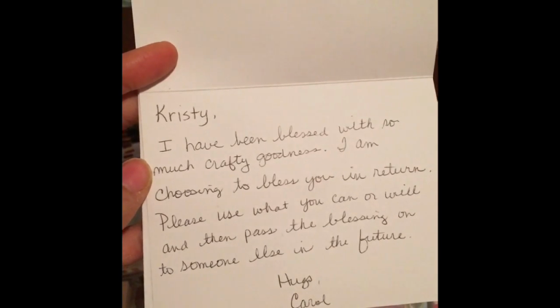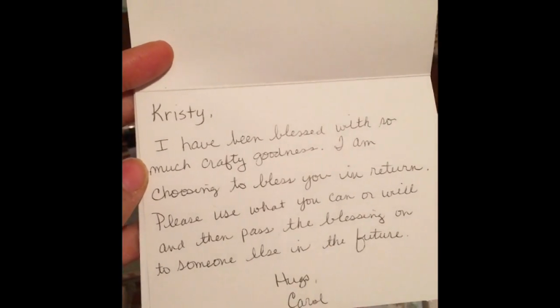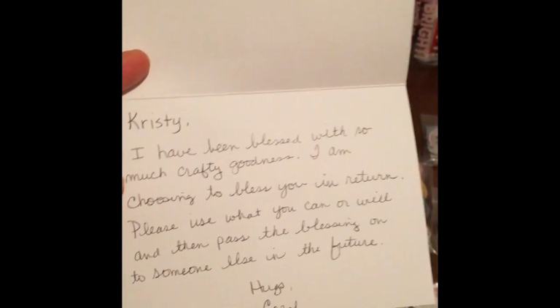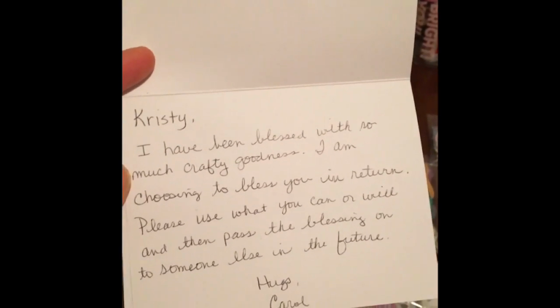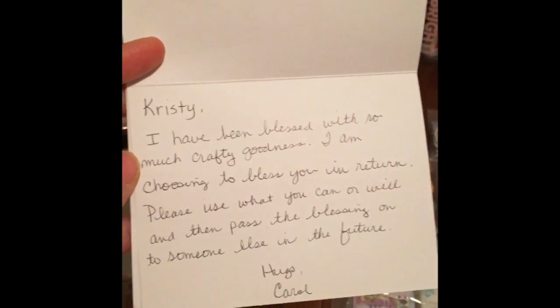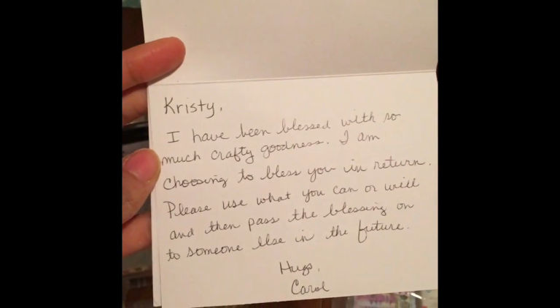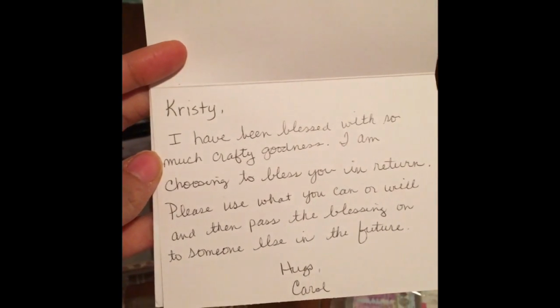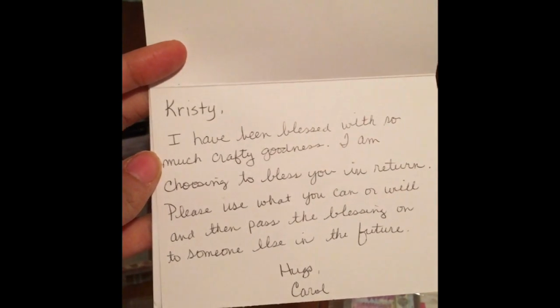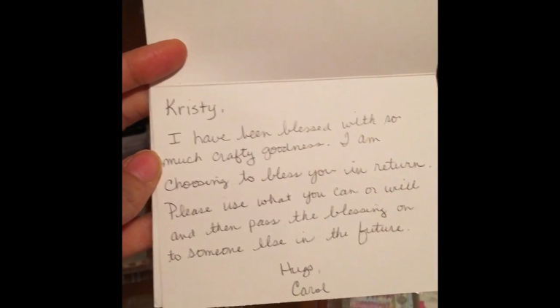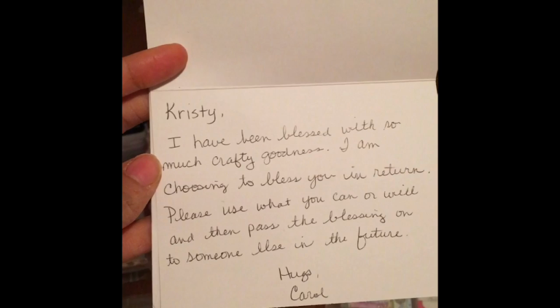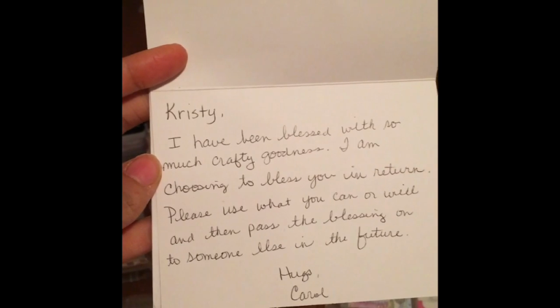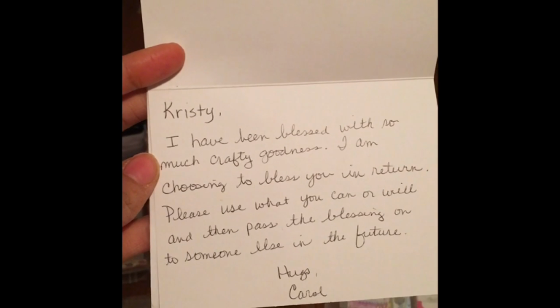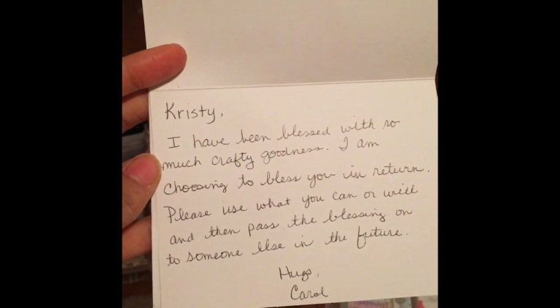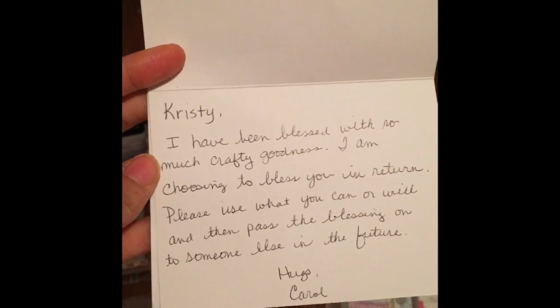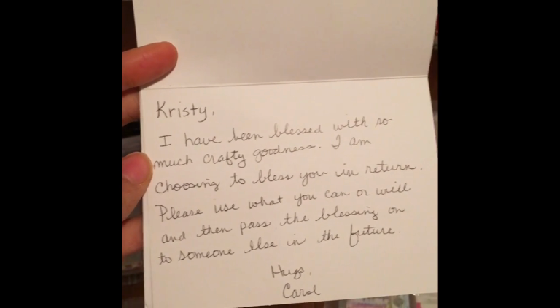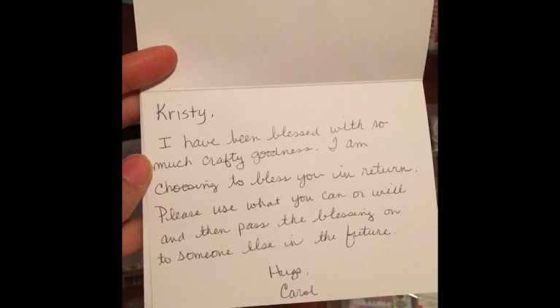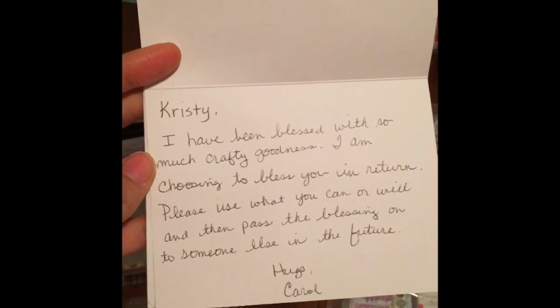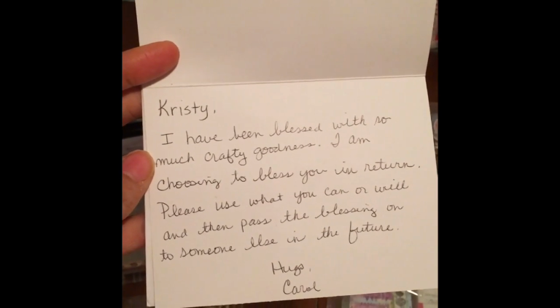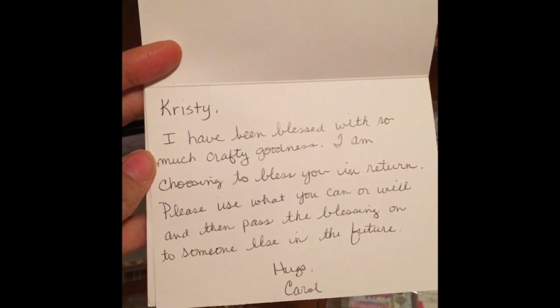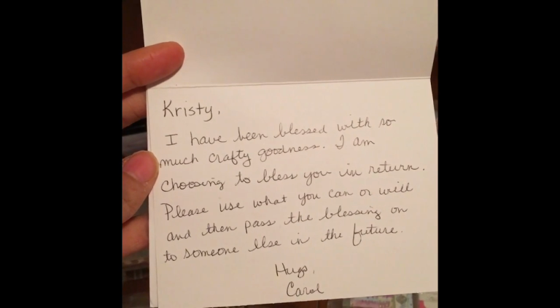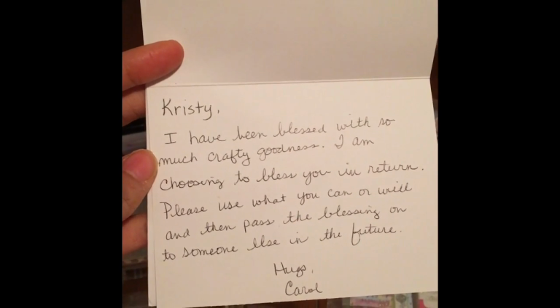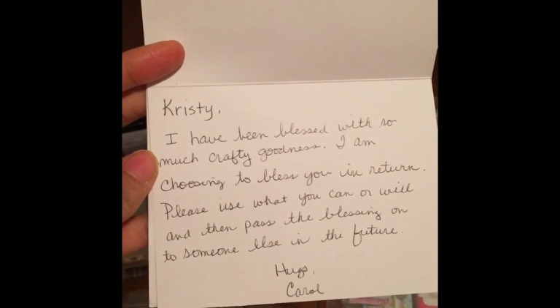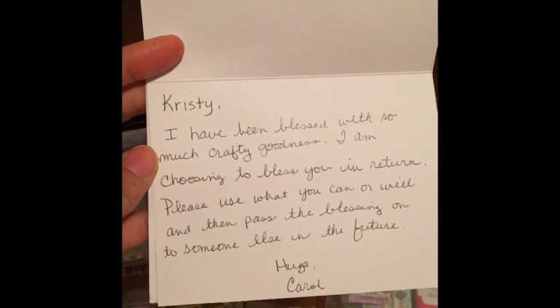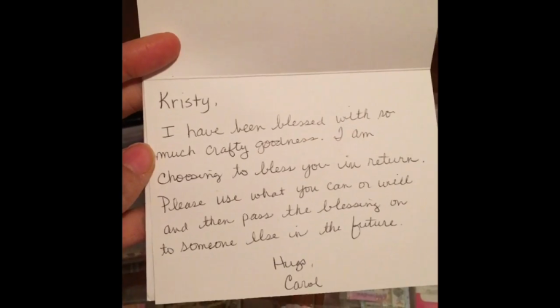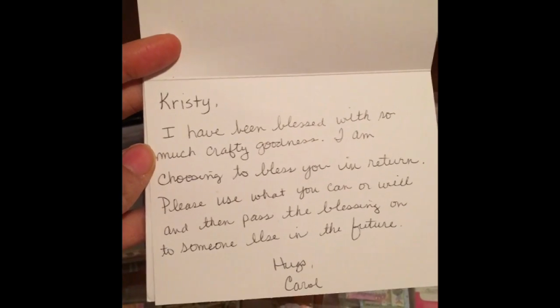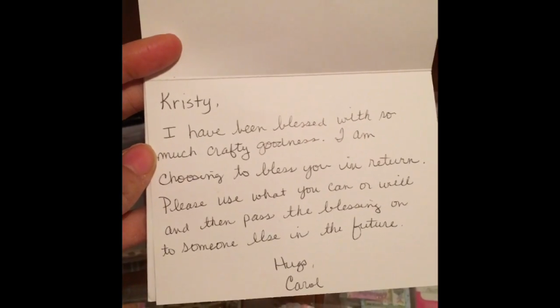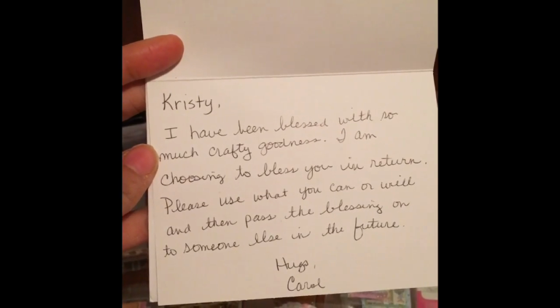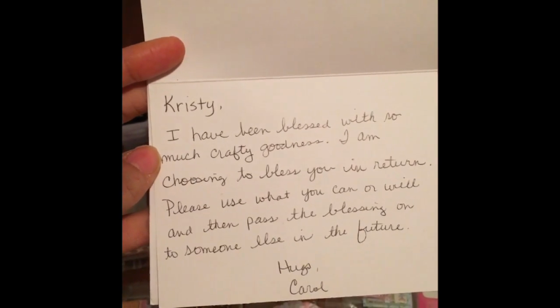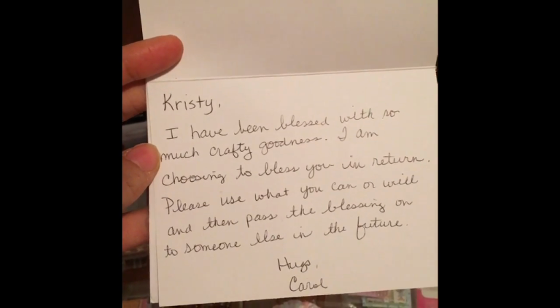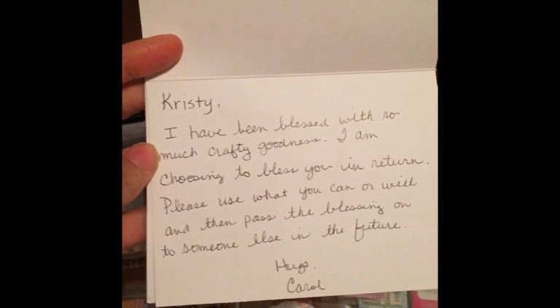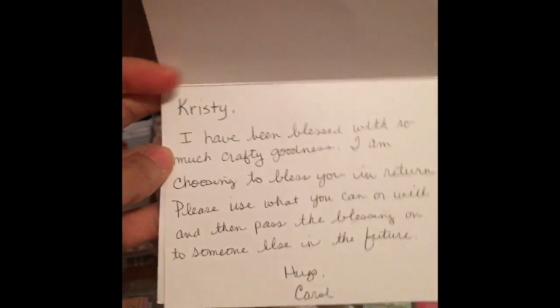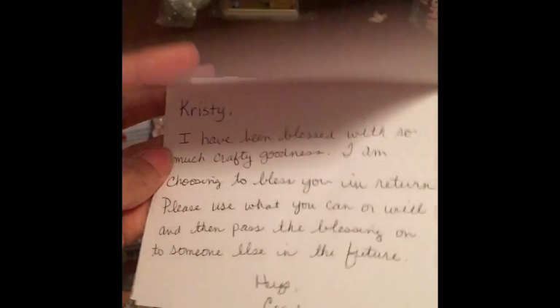It says: 'Christy, I have been blessed with so much crafty goodness. I am choosing to bless you in return. Please use what you can and will and then pass on the blessing to someone else in the future. Hugs, Carol.'